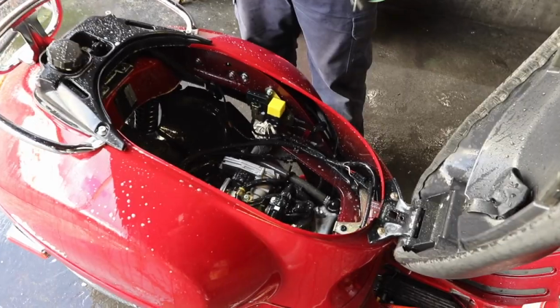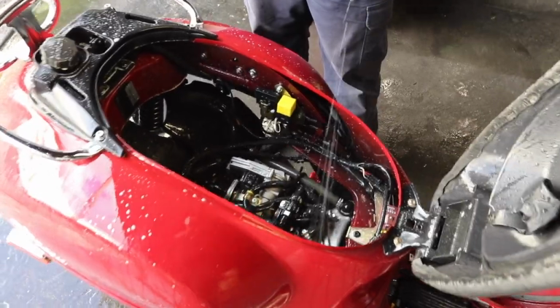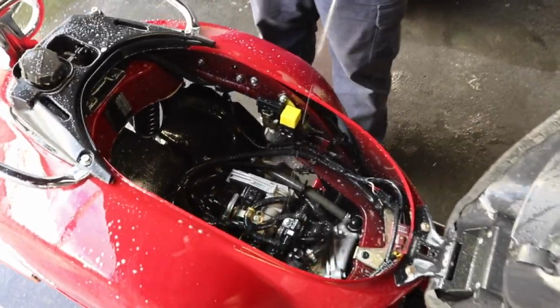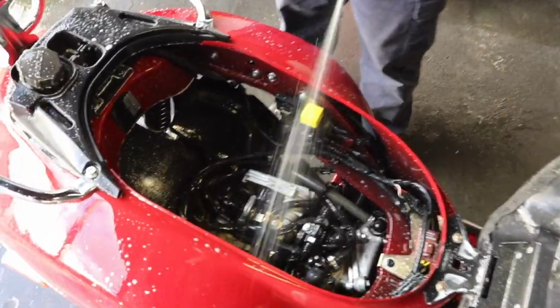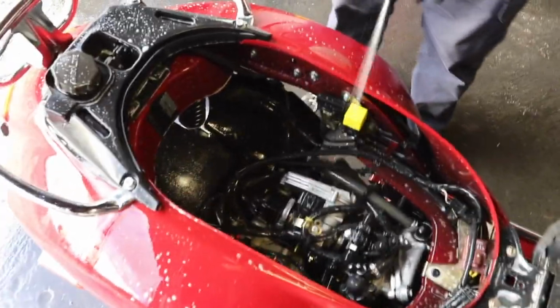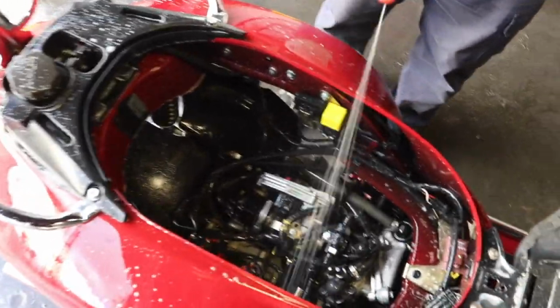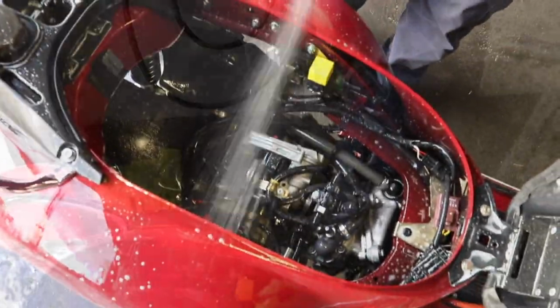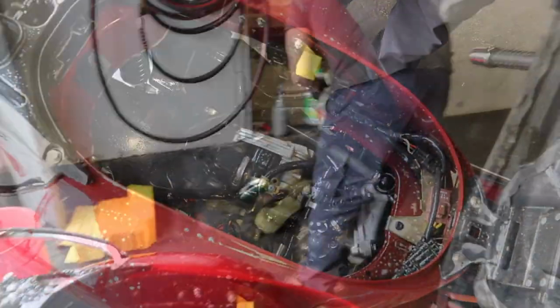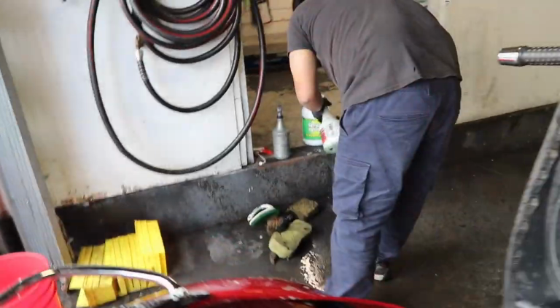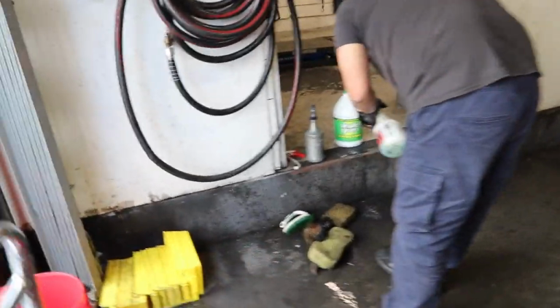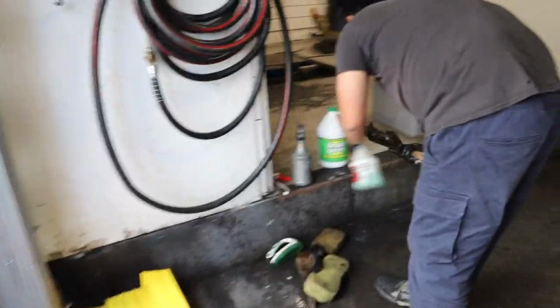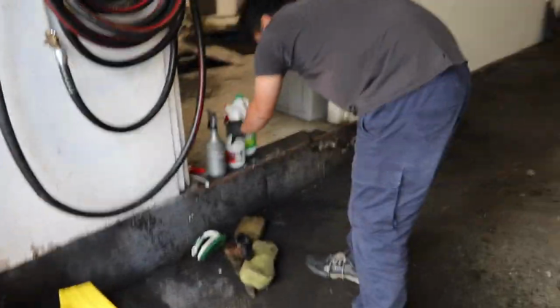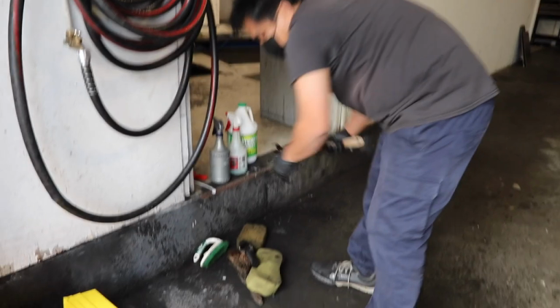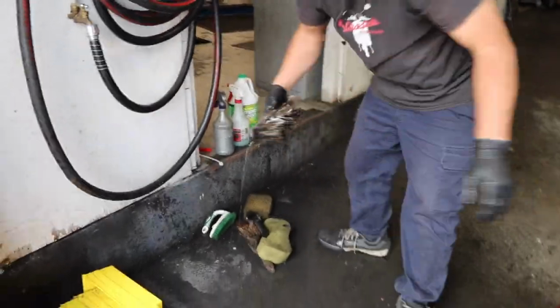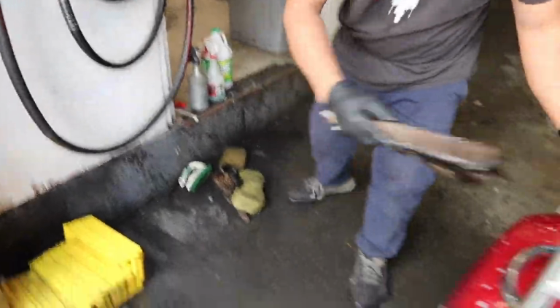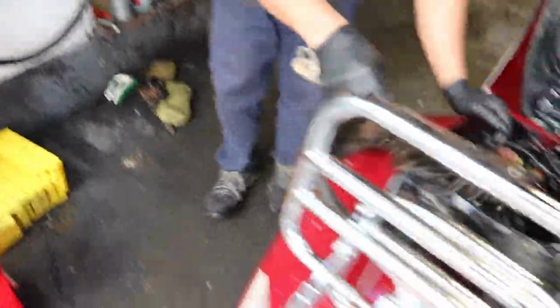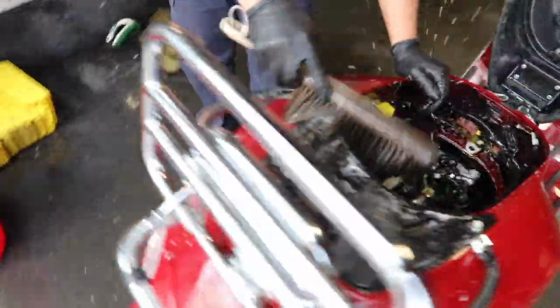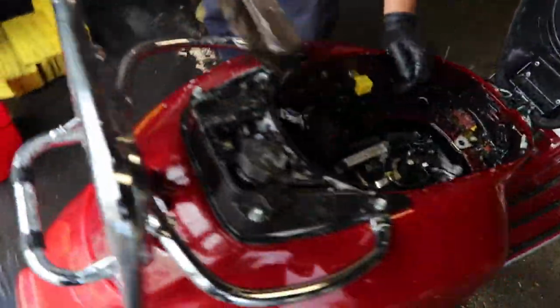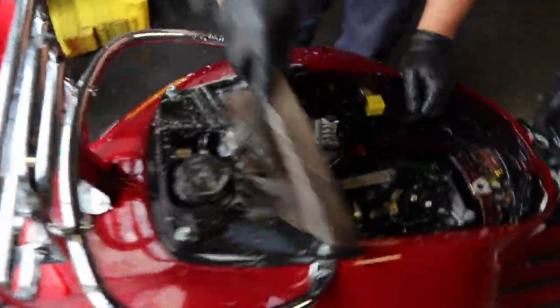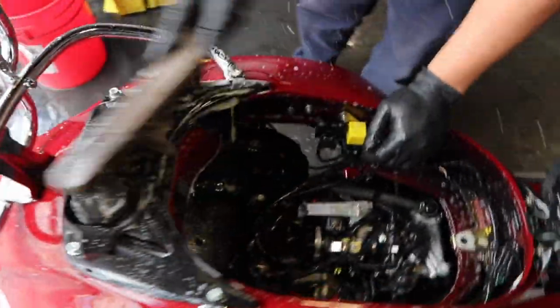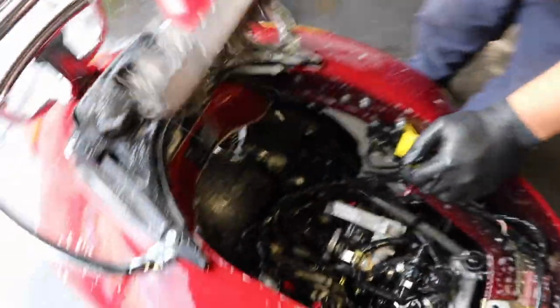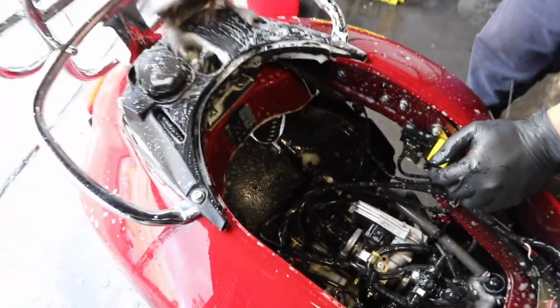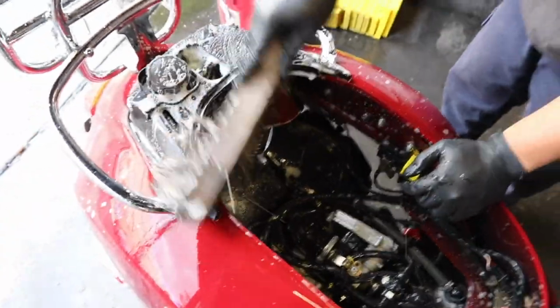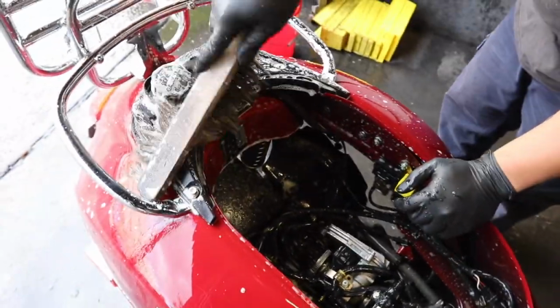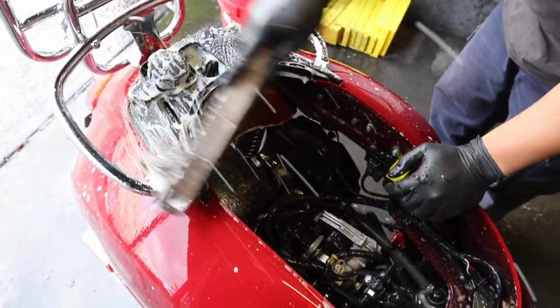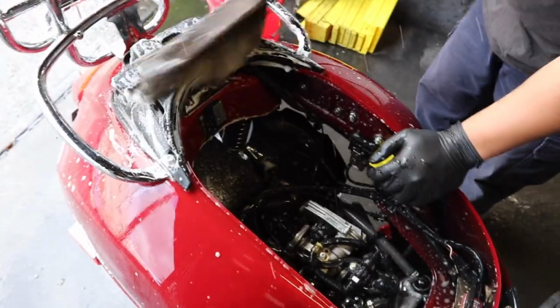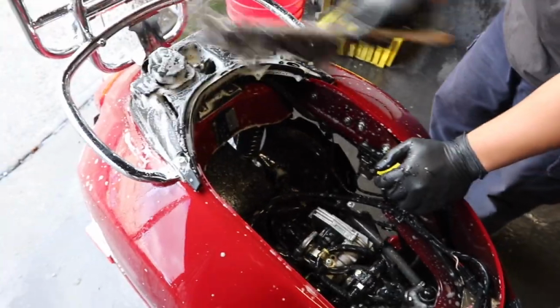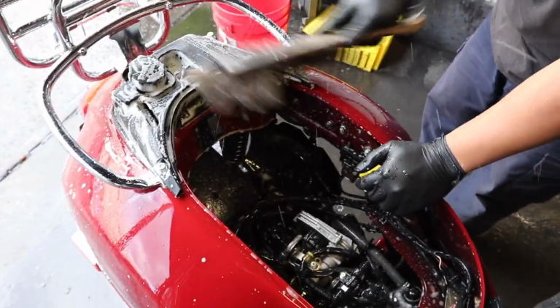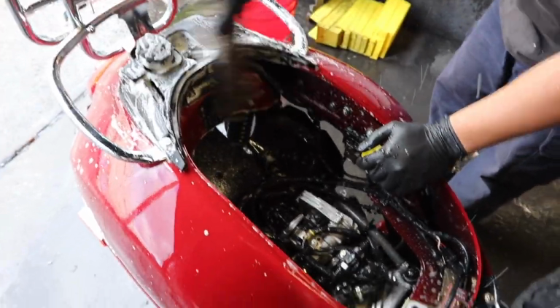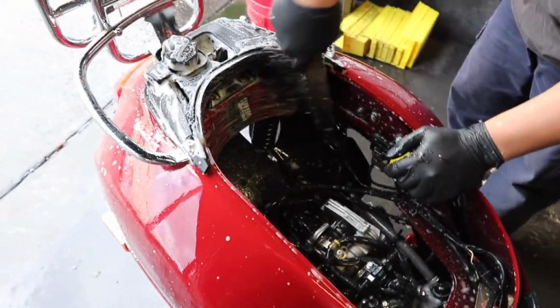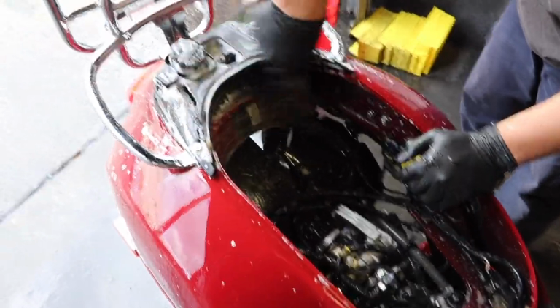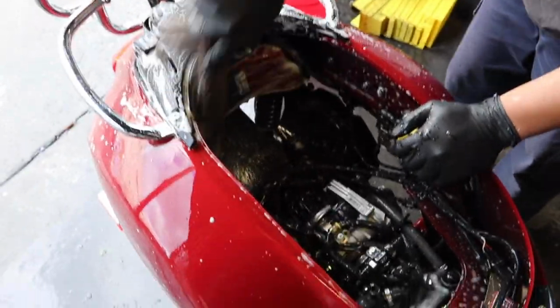Then we follow it up with a little bit of soapy water on top of the Simple Green, spraying some on the brush itself, and then just working it around on the plastic bits to clean it inside.